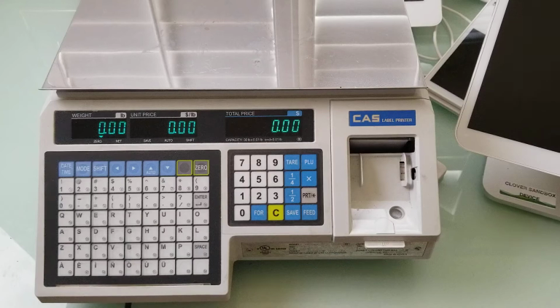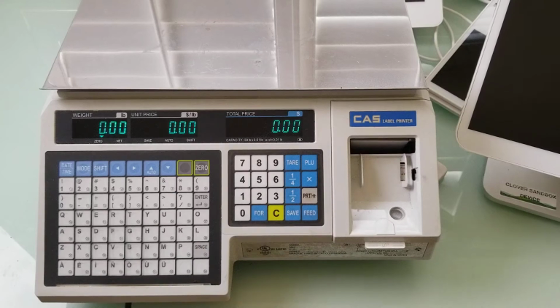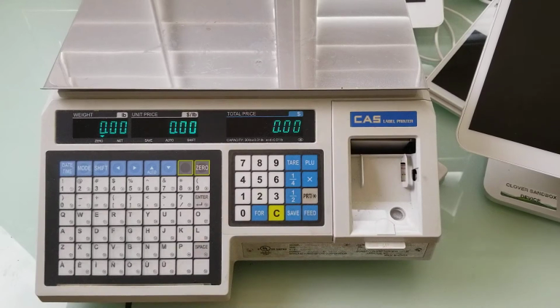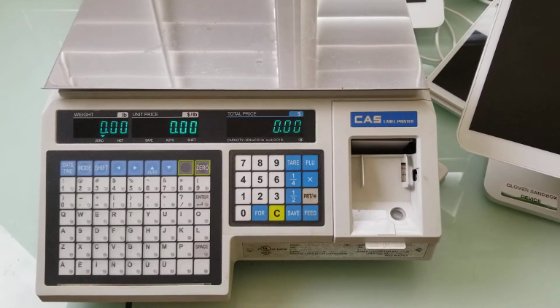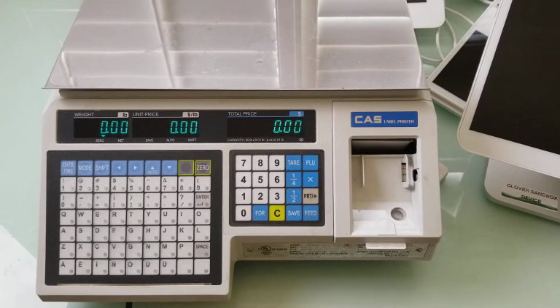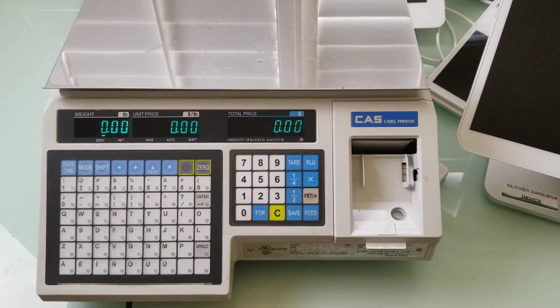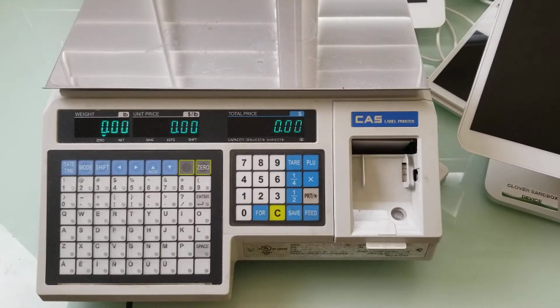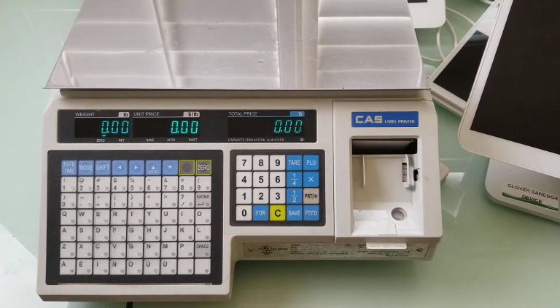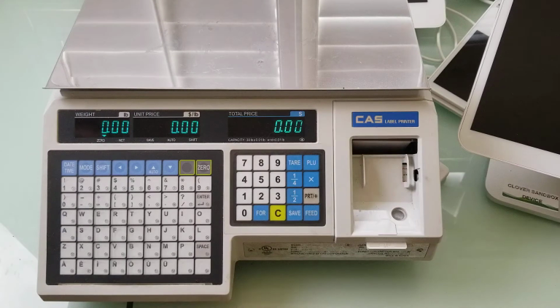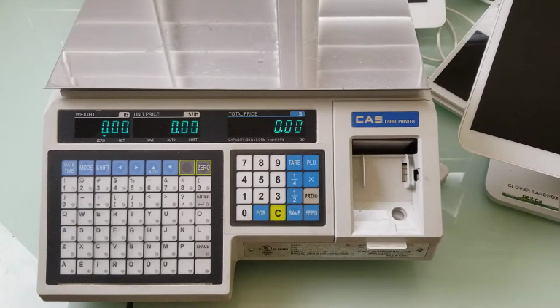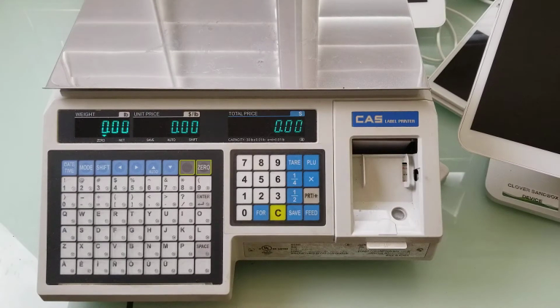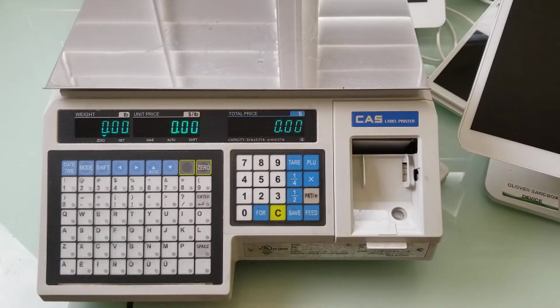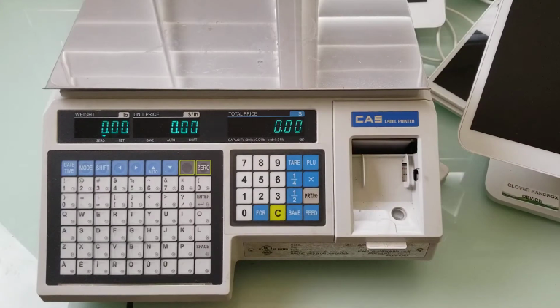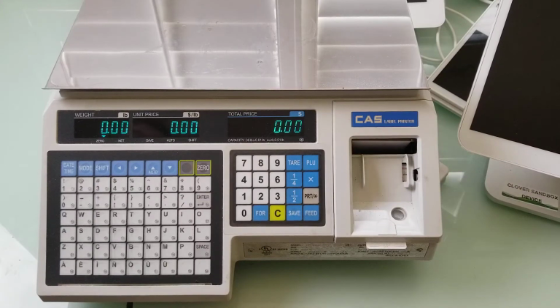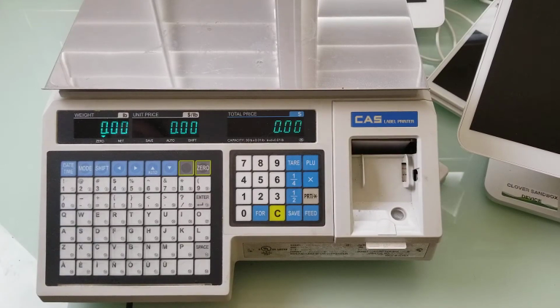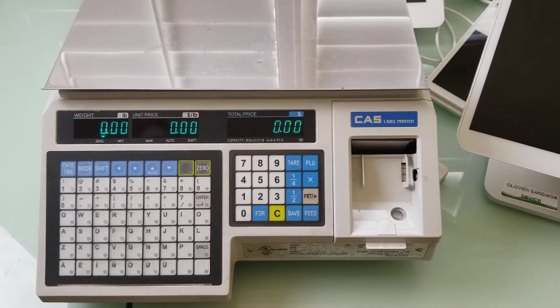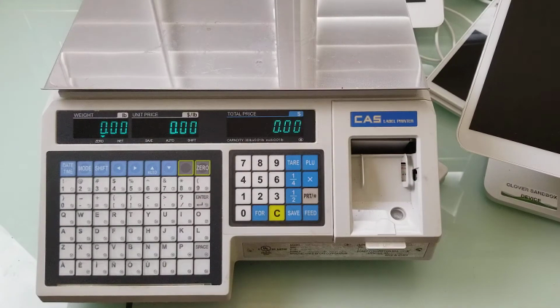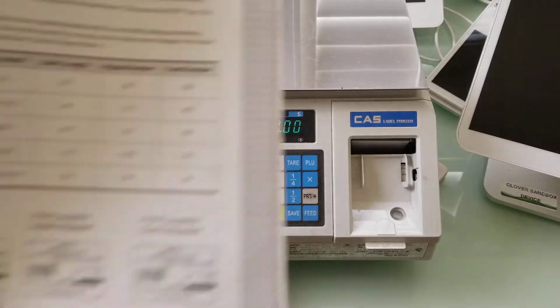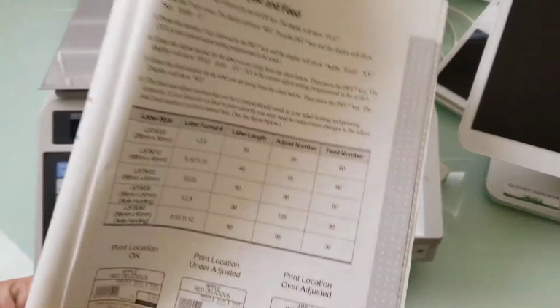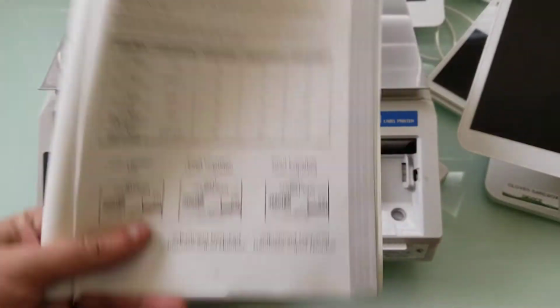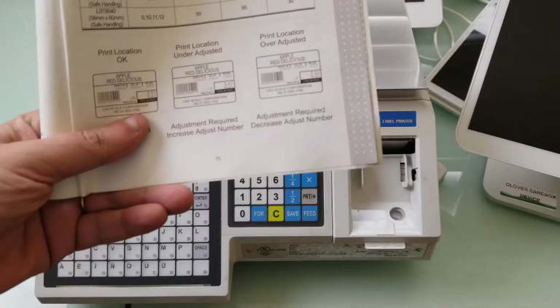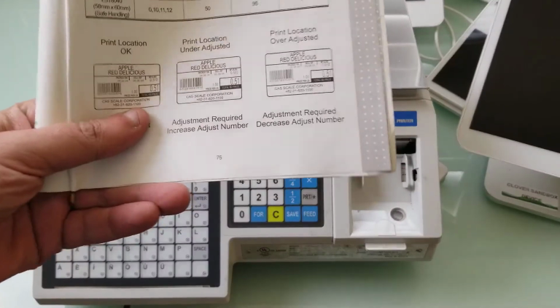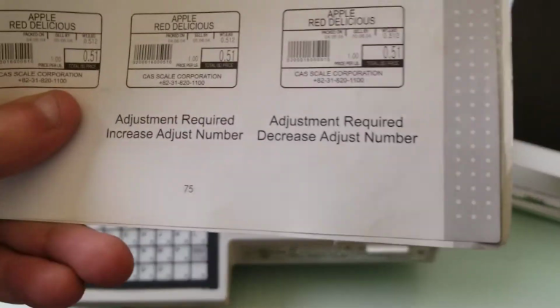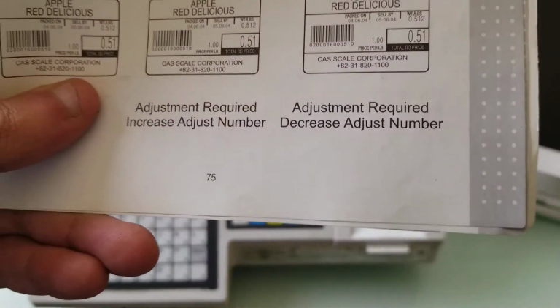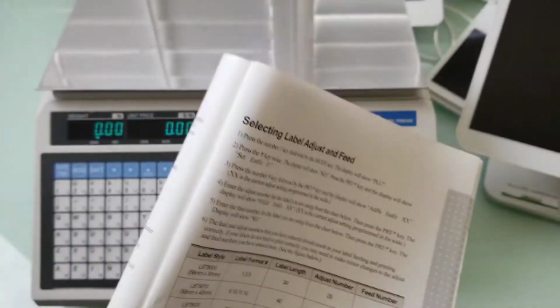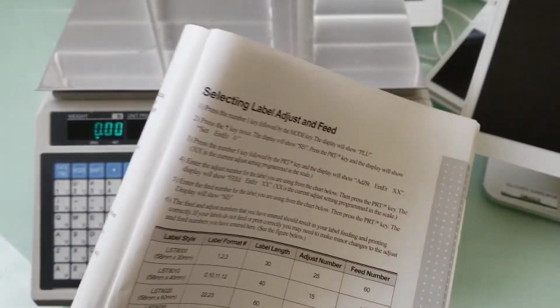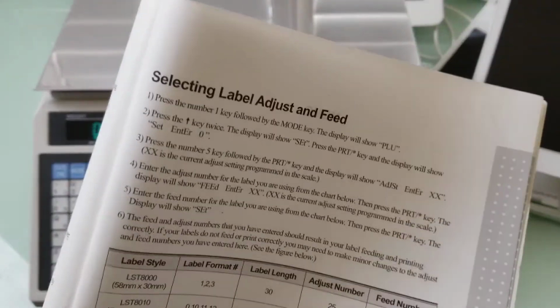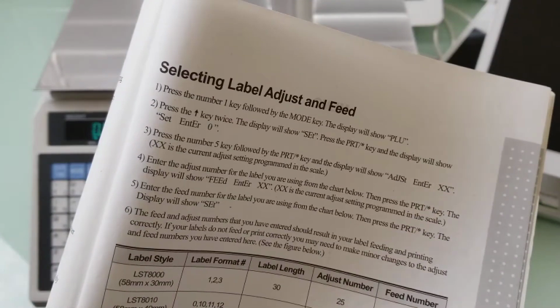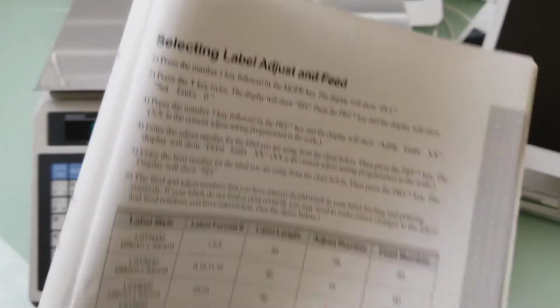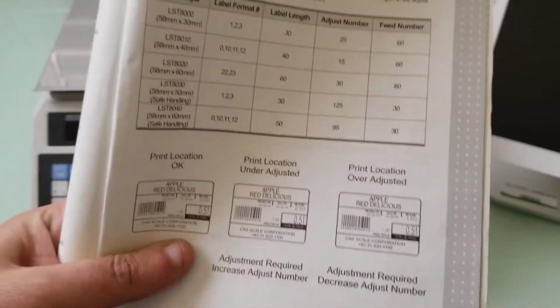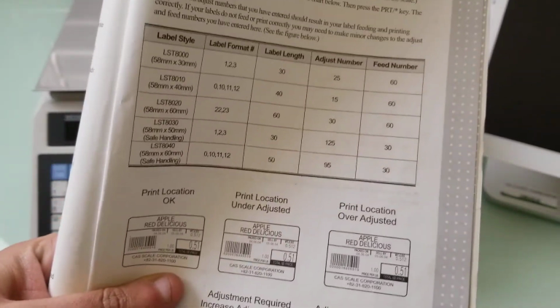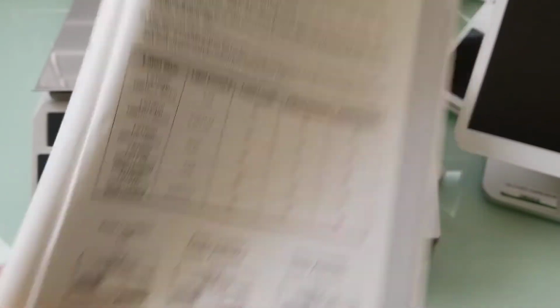In this video I'm going to demonstrate how to adjust the feed and adjust on a label. I'm following instructions on page 75. The instructions are spelled out here and the chart is here.